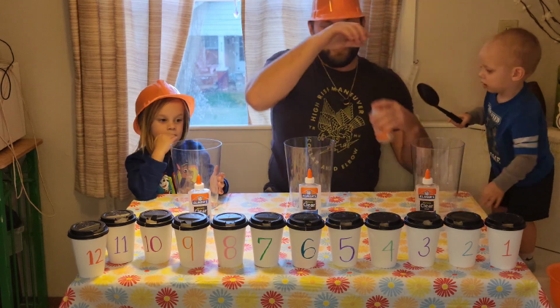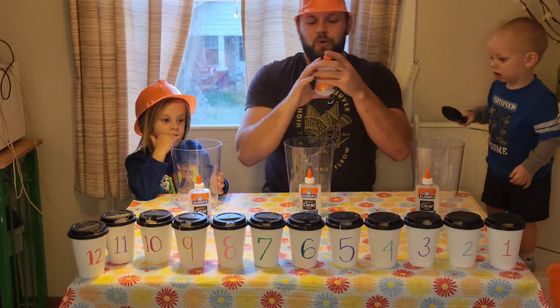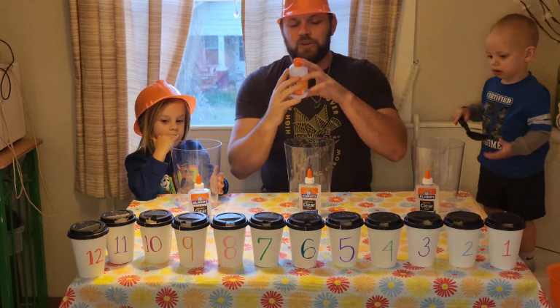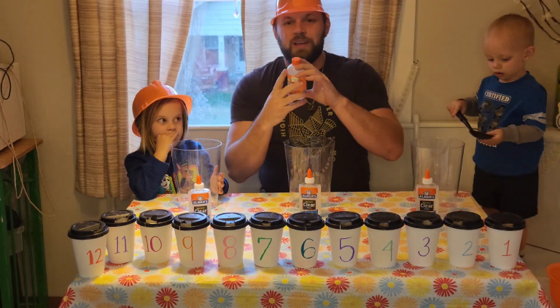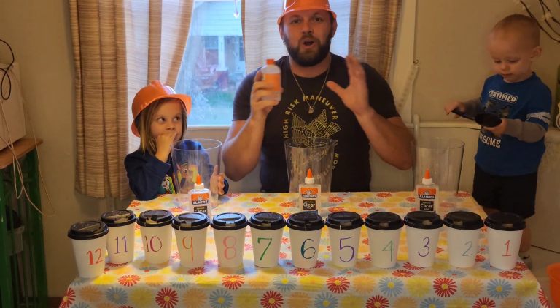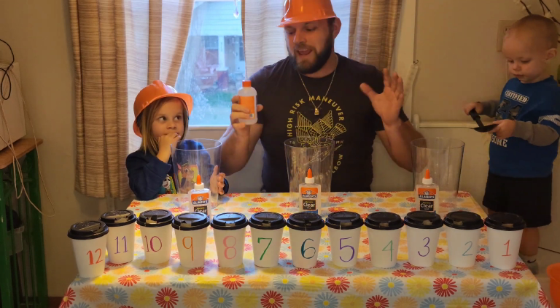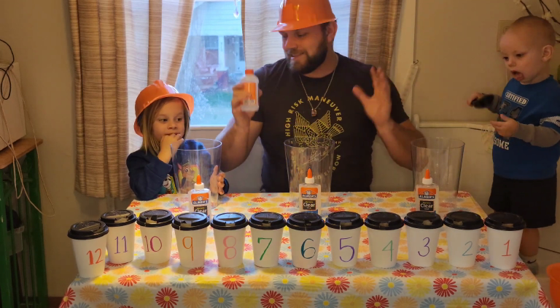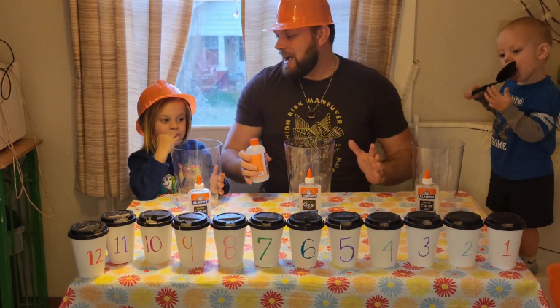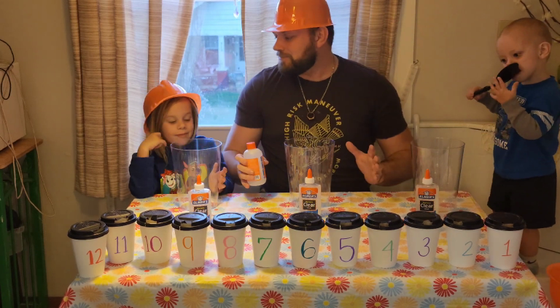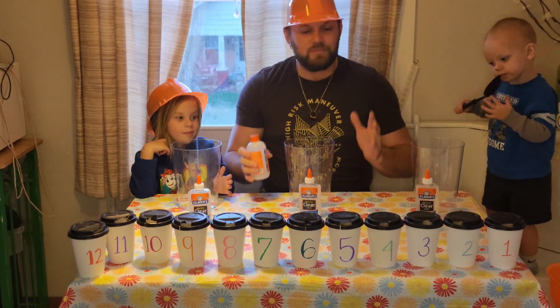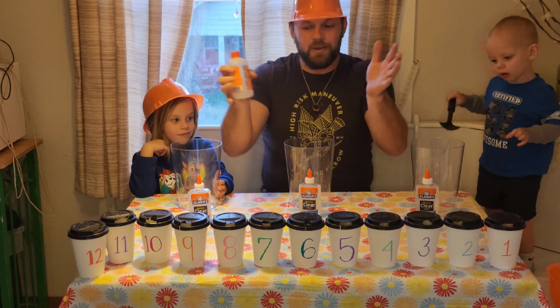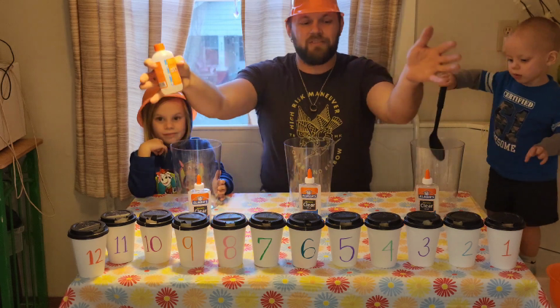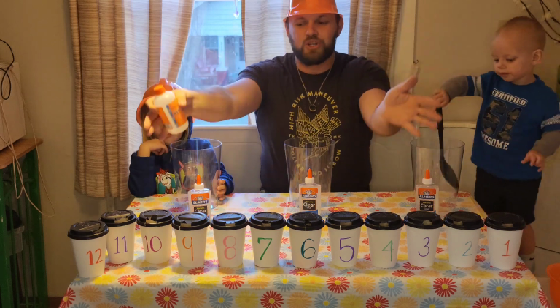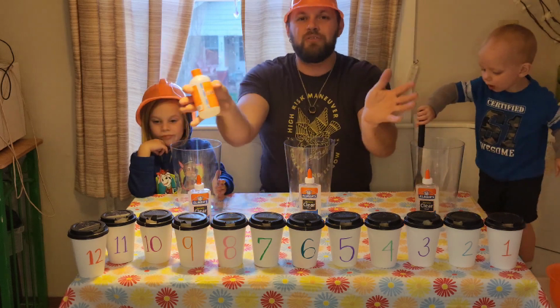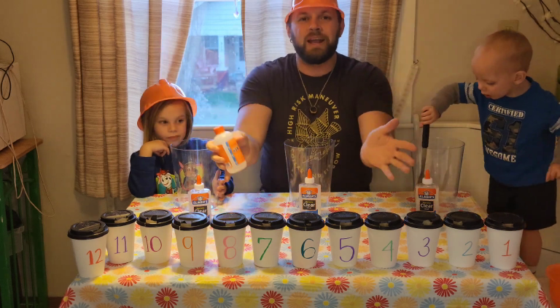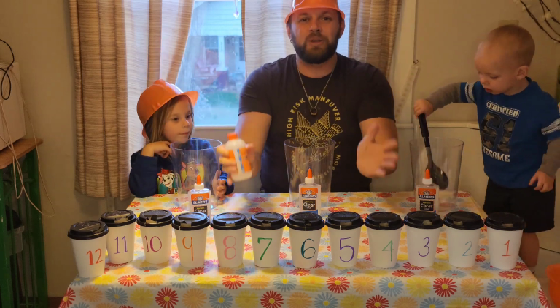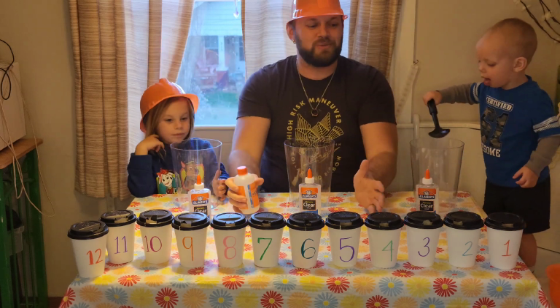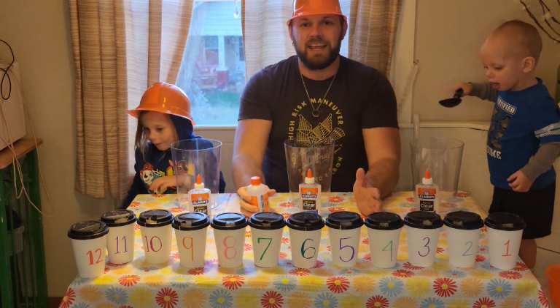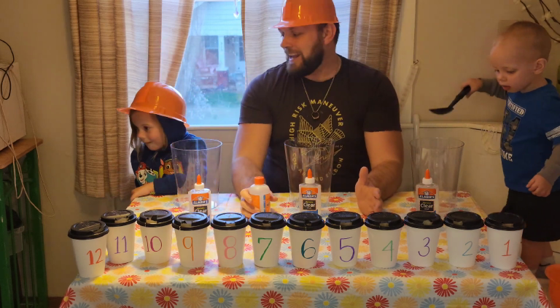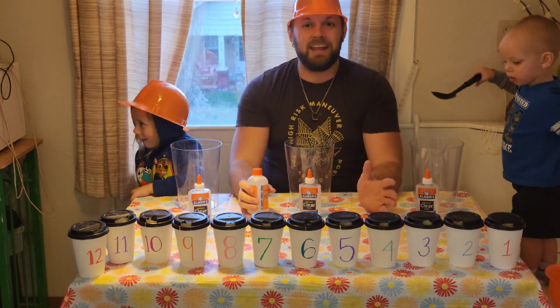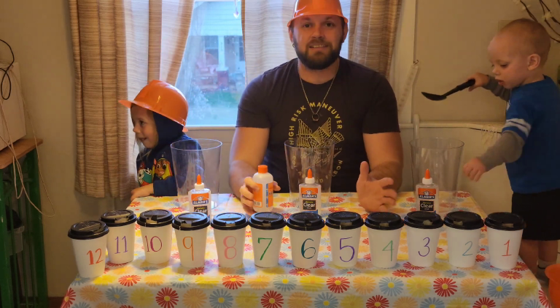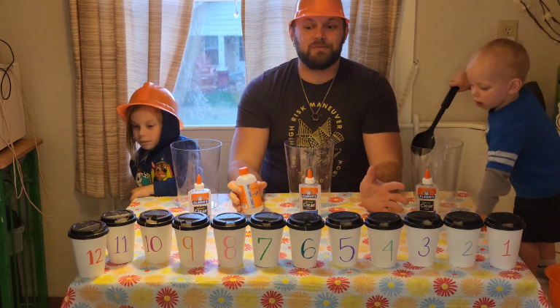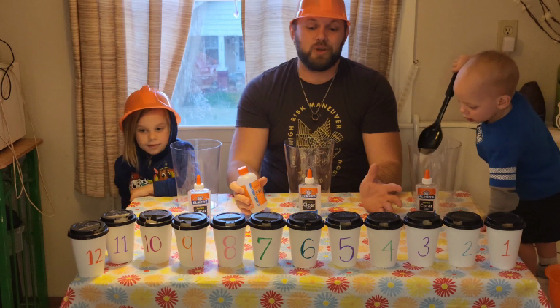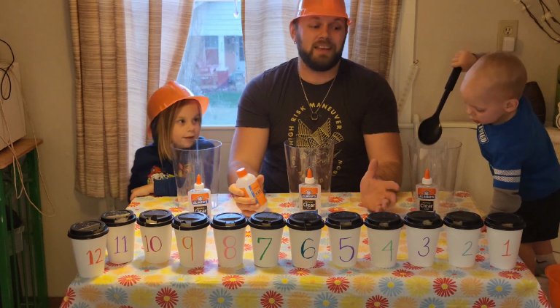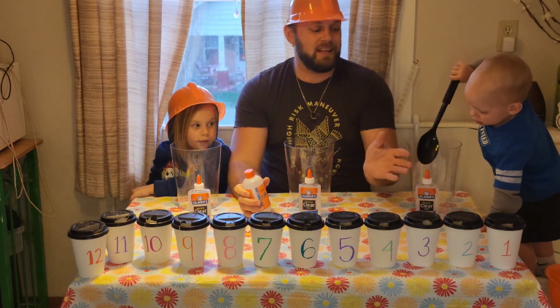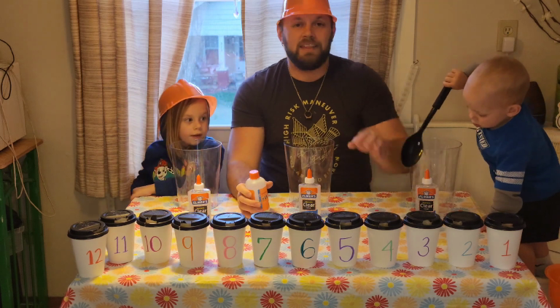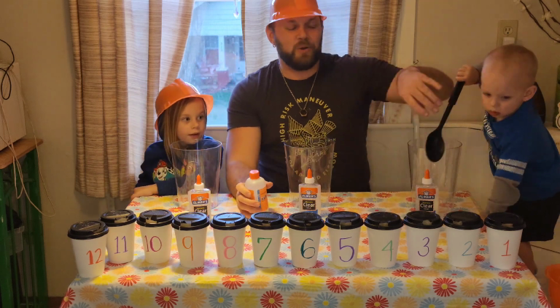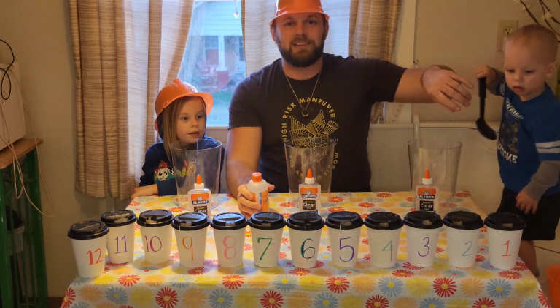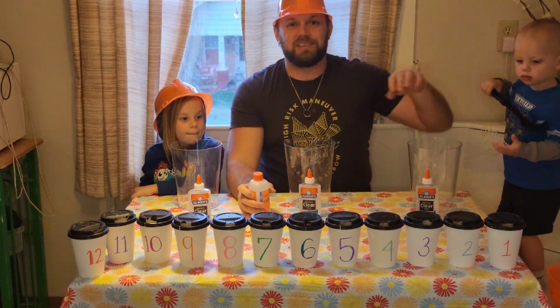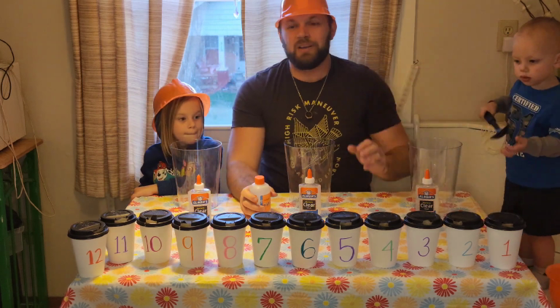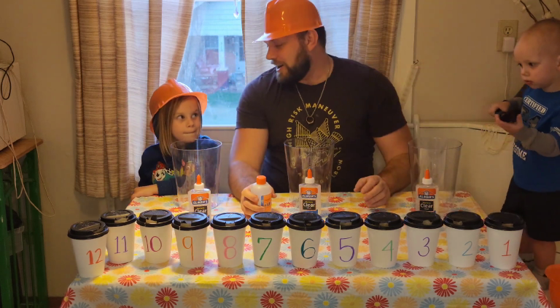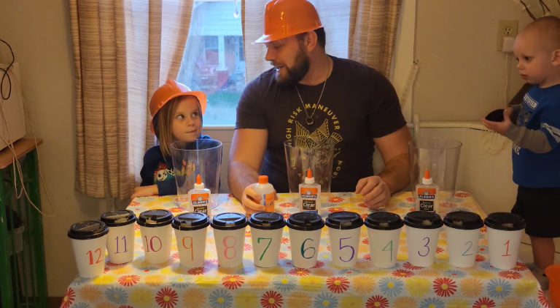So what we're going to do is we're all going to make slime, and we have 12 random cups with anything - could be anything in them - and that's what we'll add to our slime. All right, we ready?